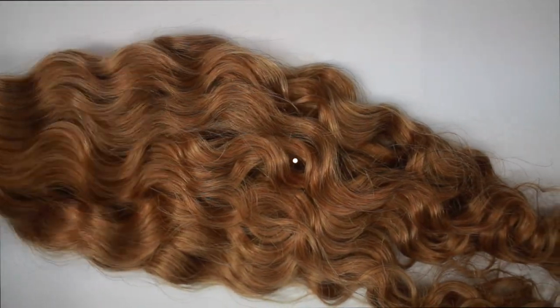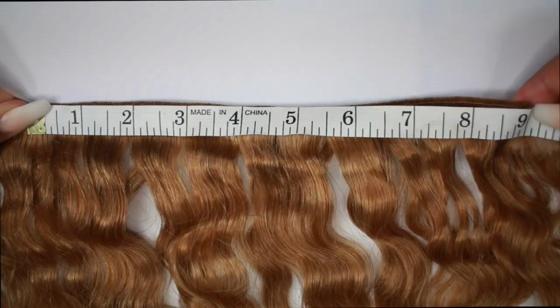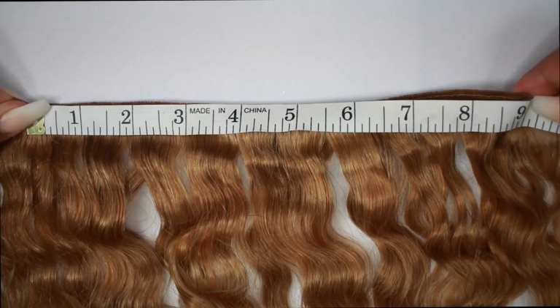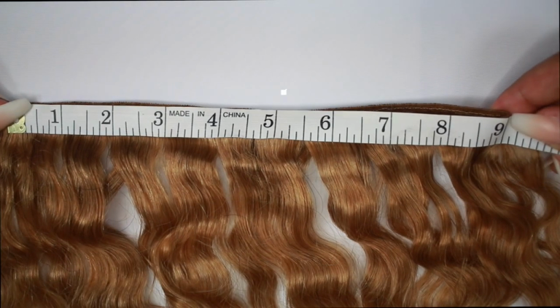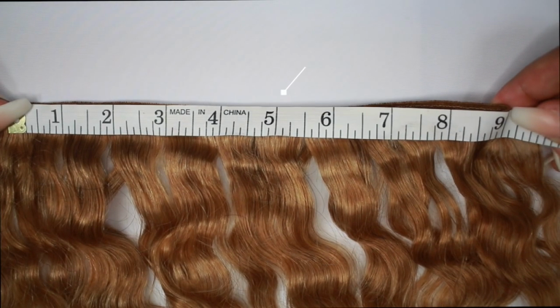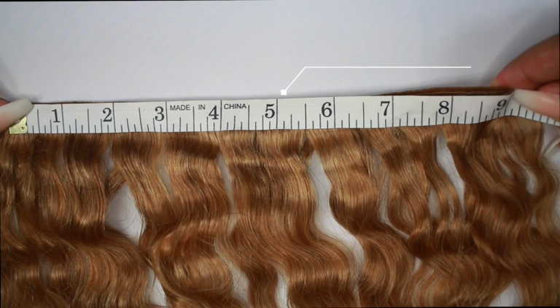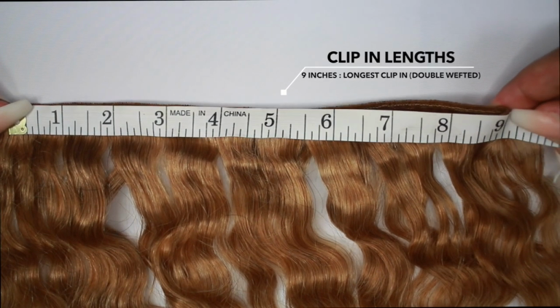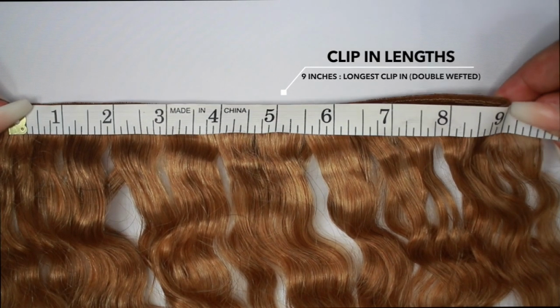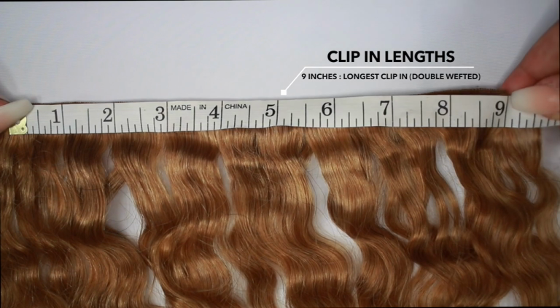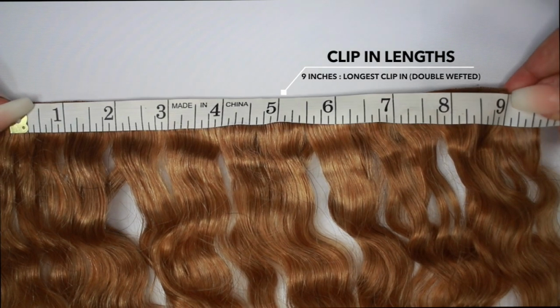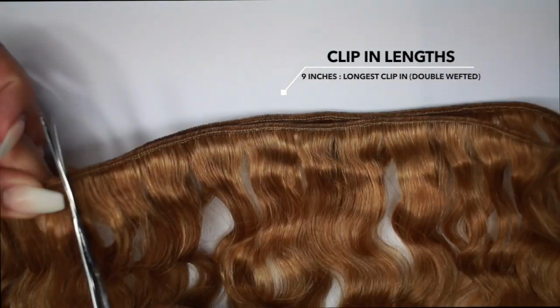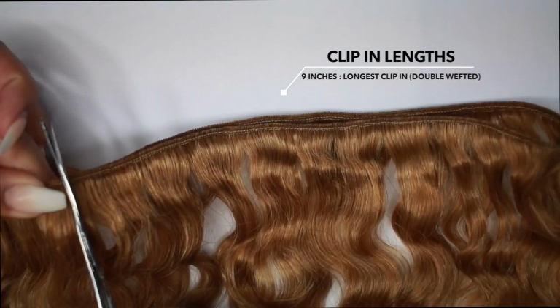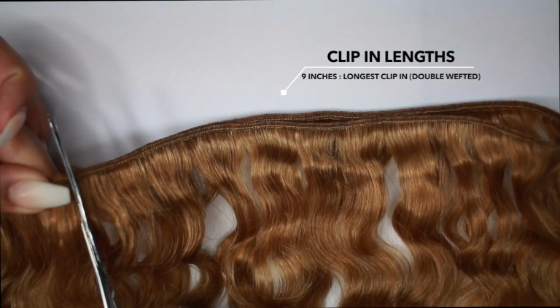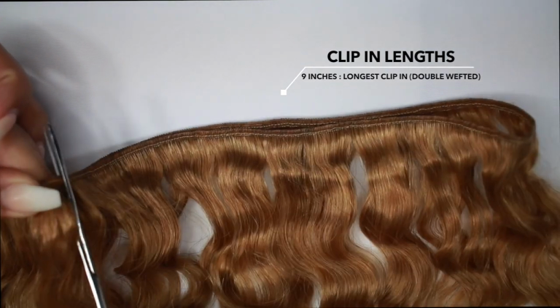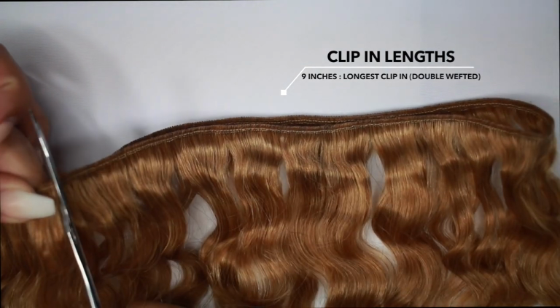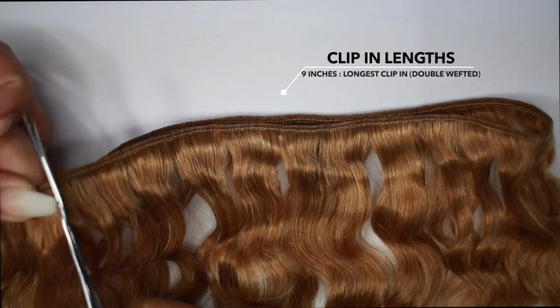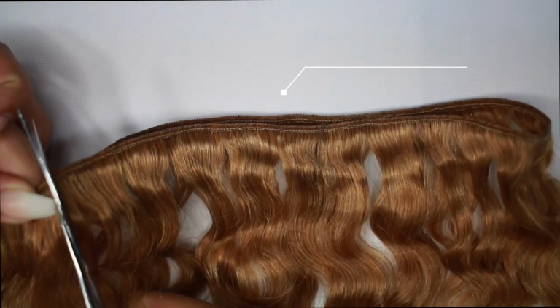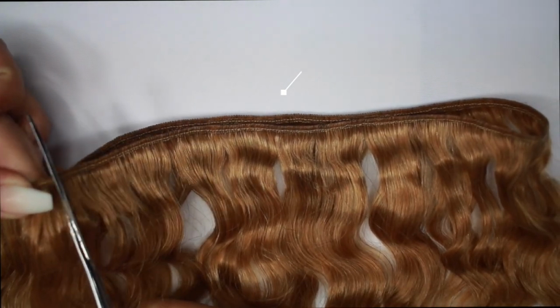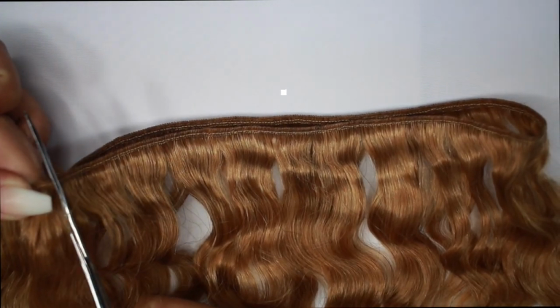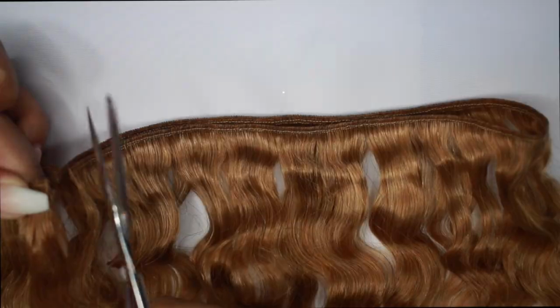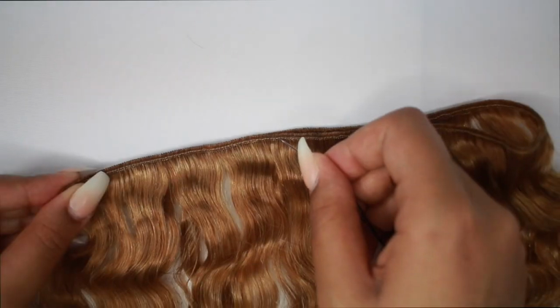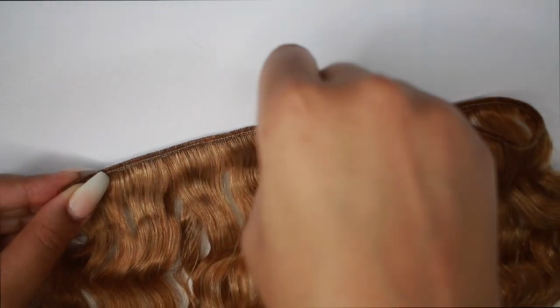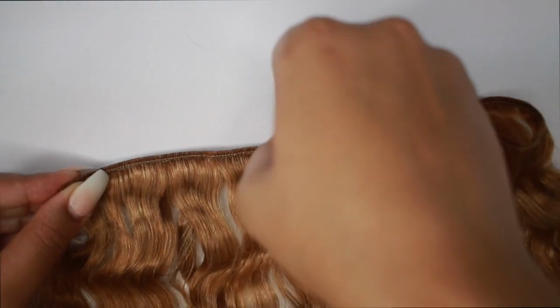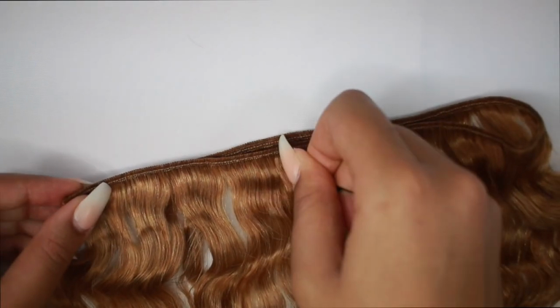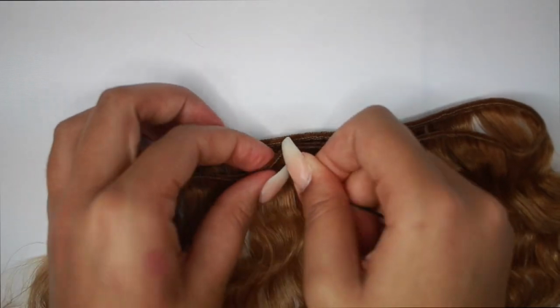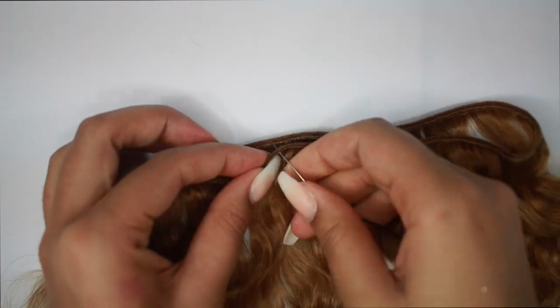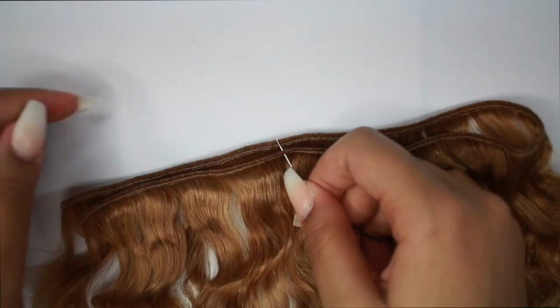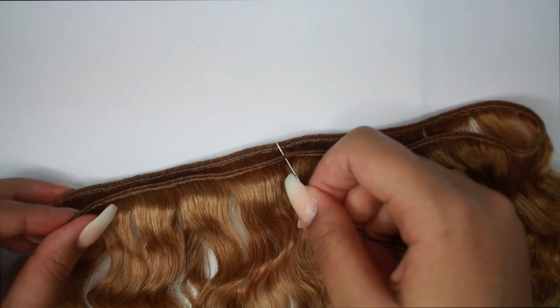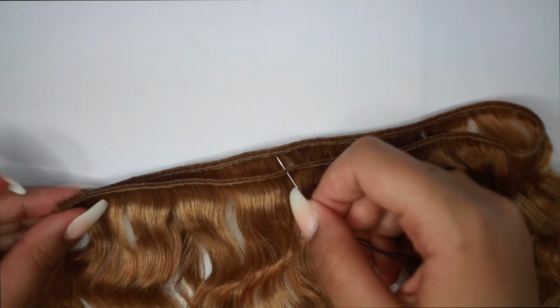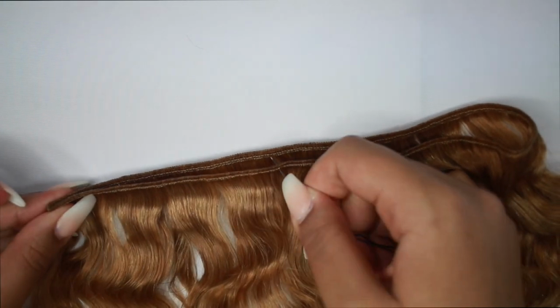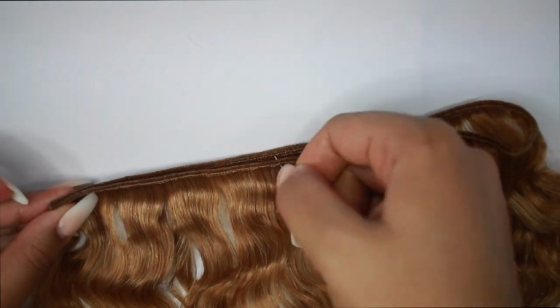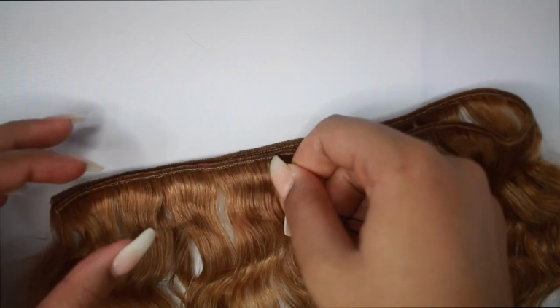This is what the hair looks like after I deep conditioned it. The longest clip-in is going to be 9 inches long. I measured my head ear to ear and it was 9 inches, so I'm doubling this clip-in — it's going to be double wefted.